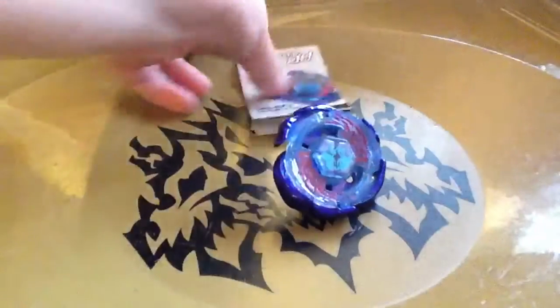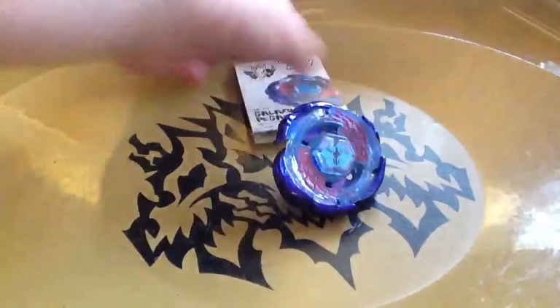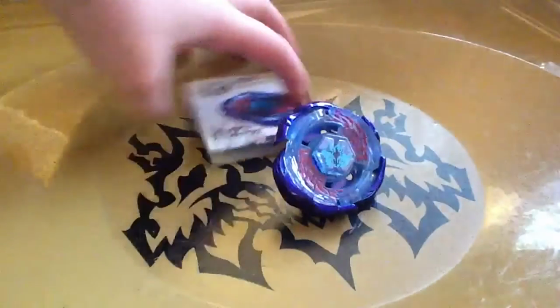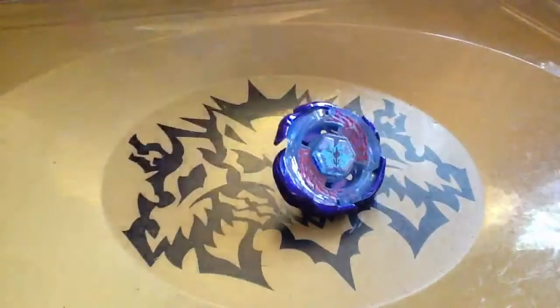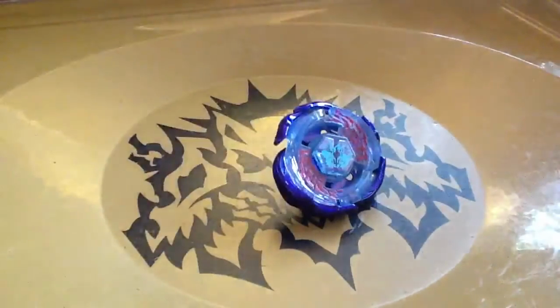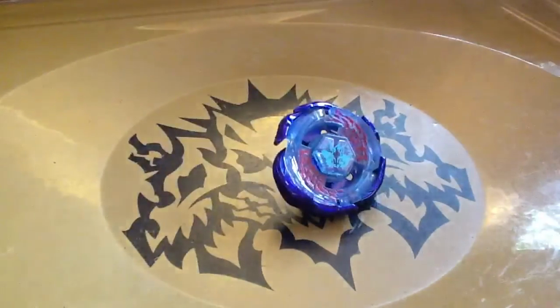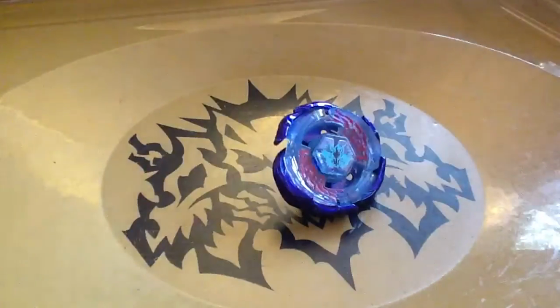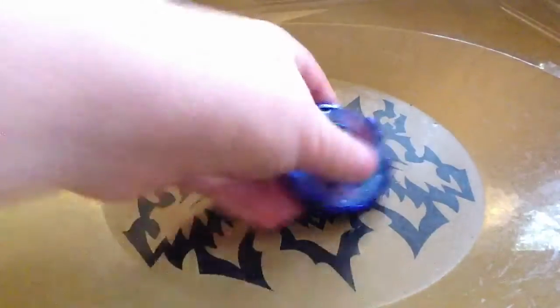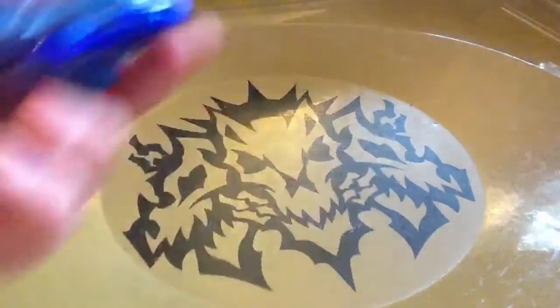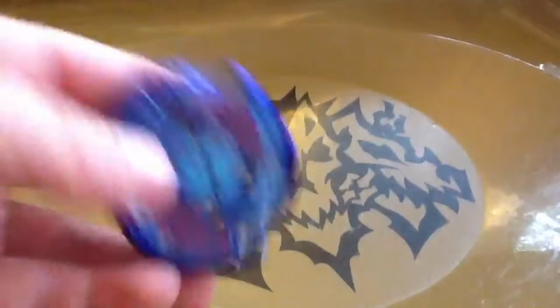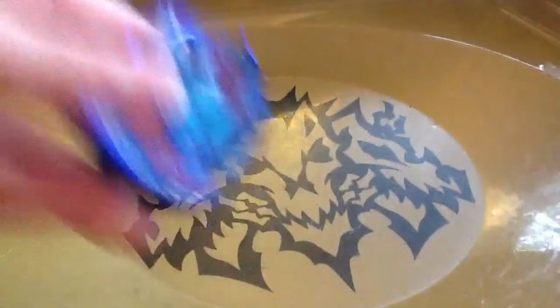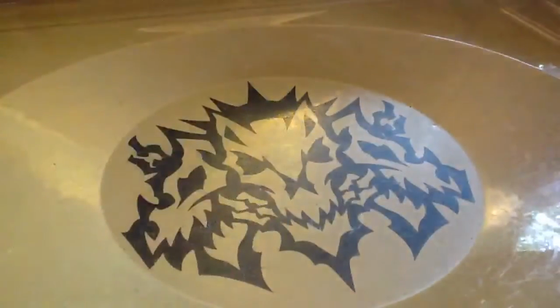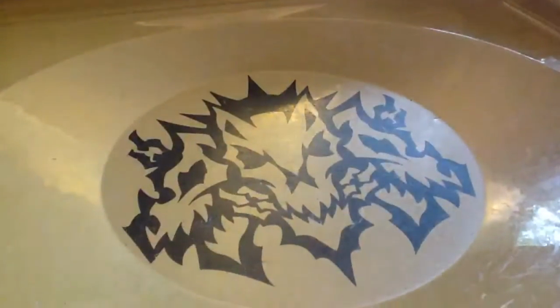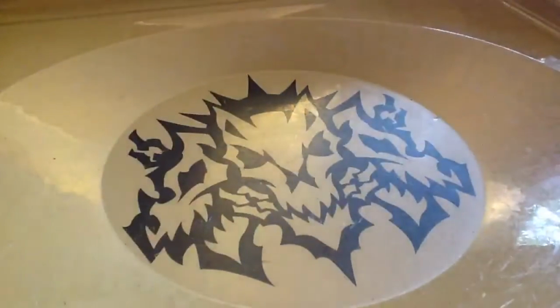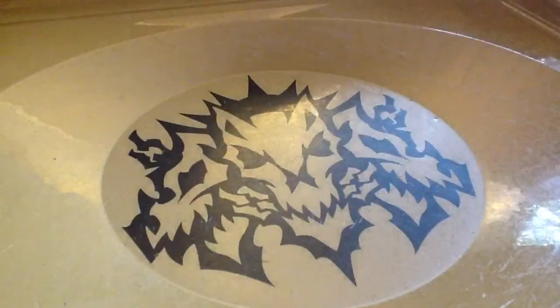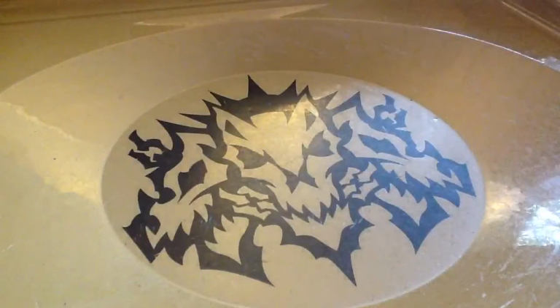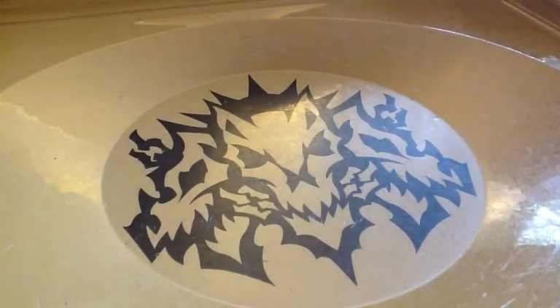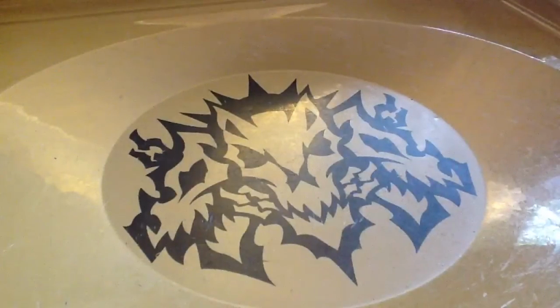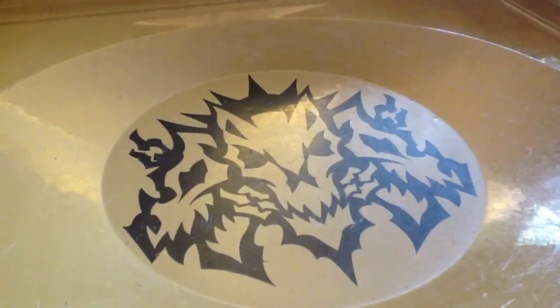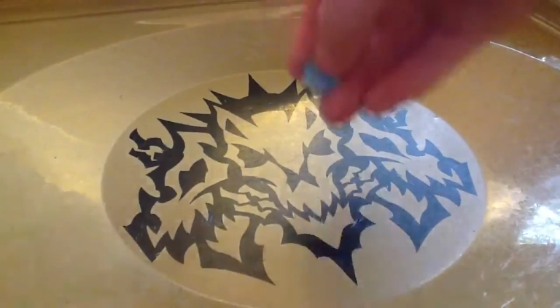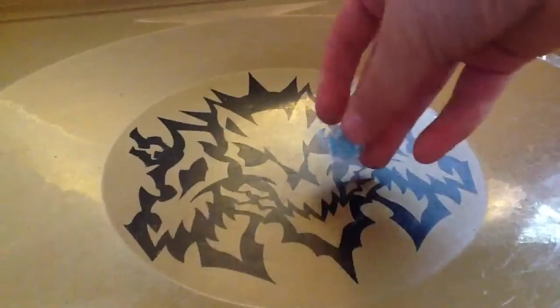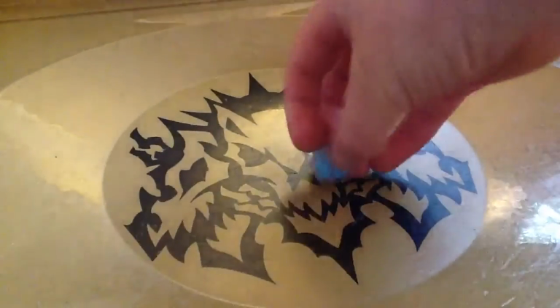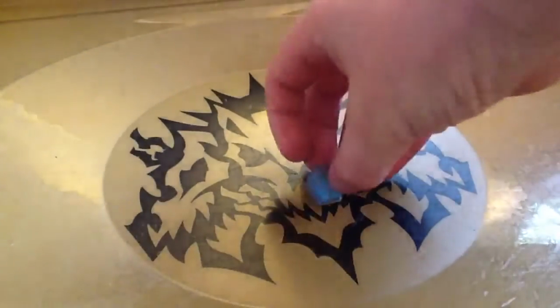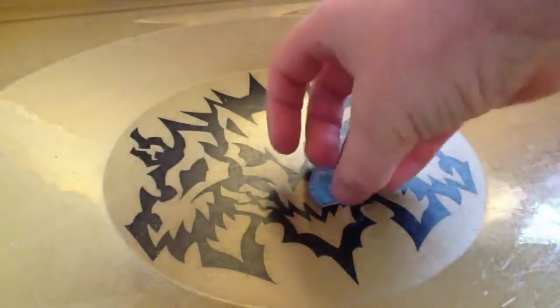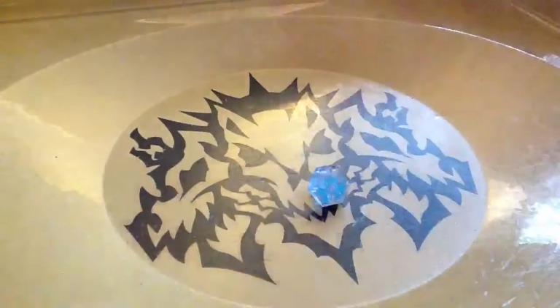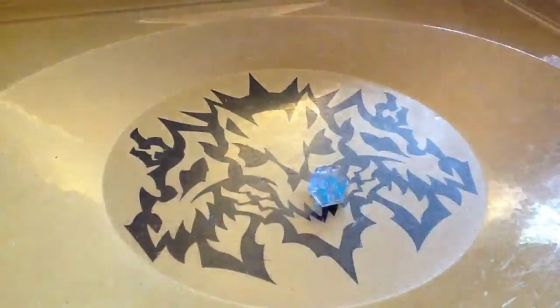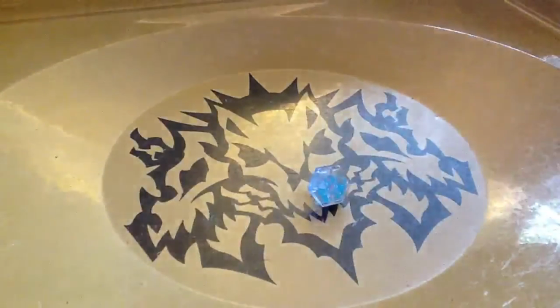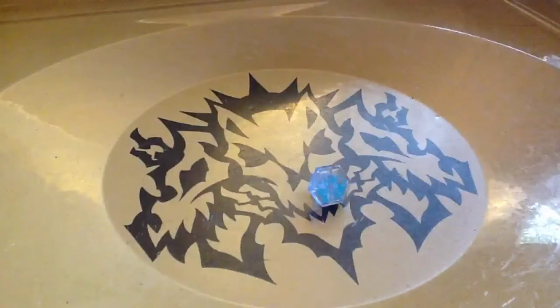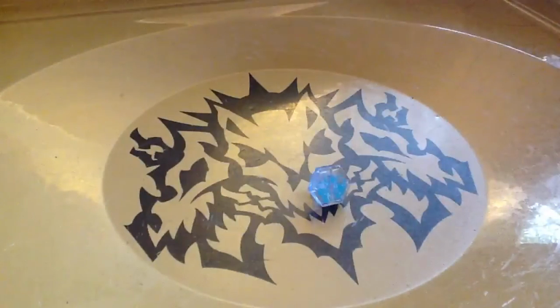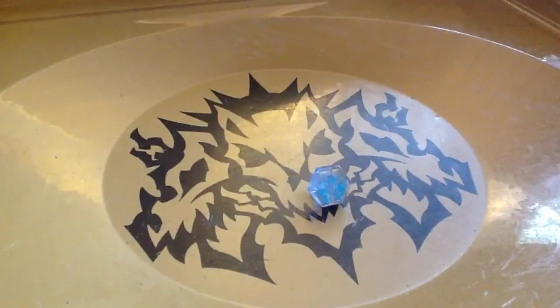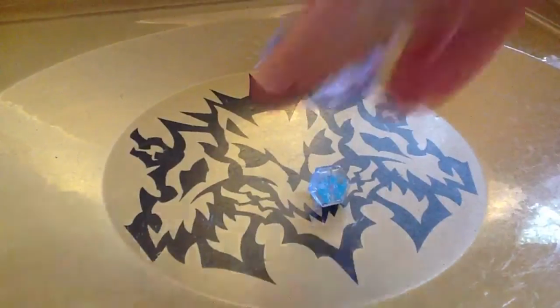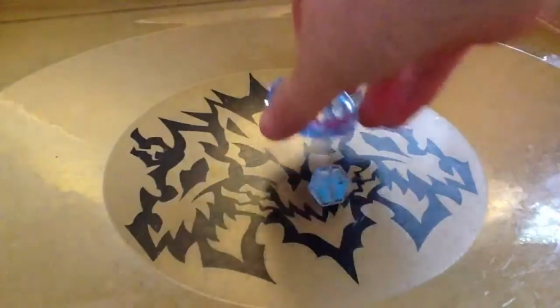Now let's look at the bay. First let's take it all apart and show you the parts individually.